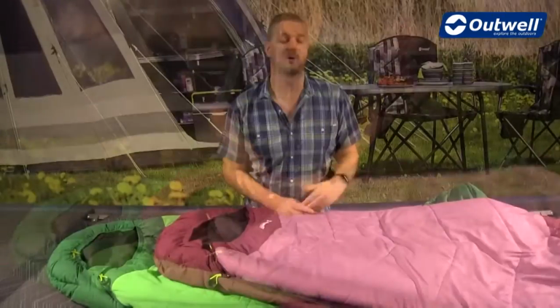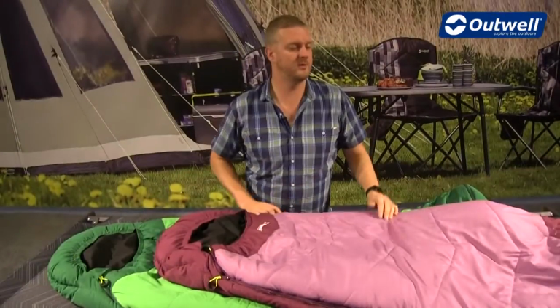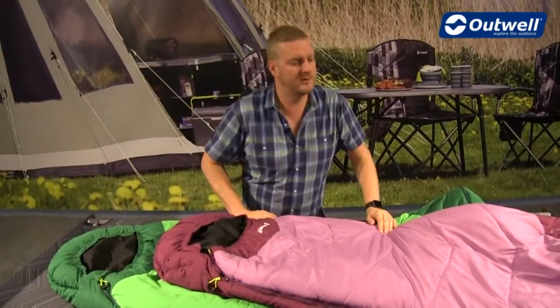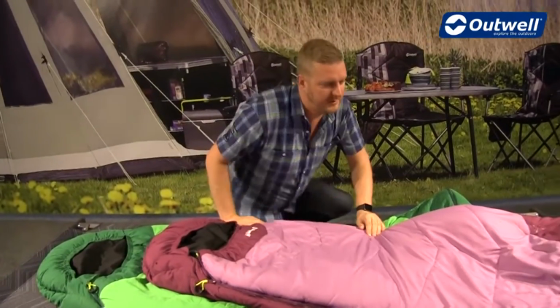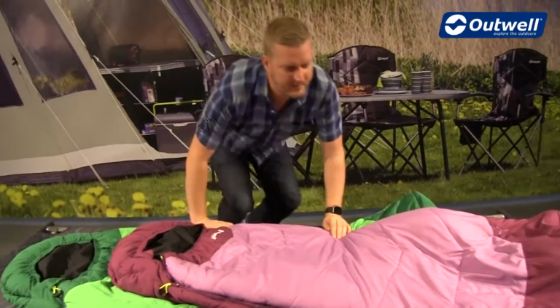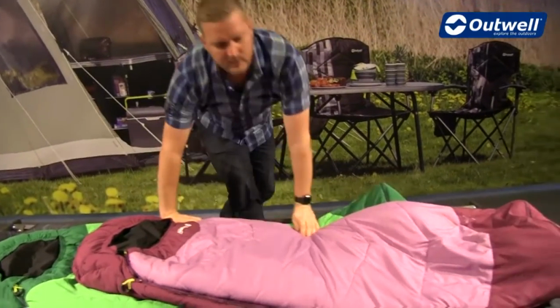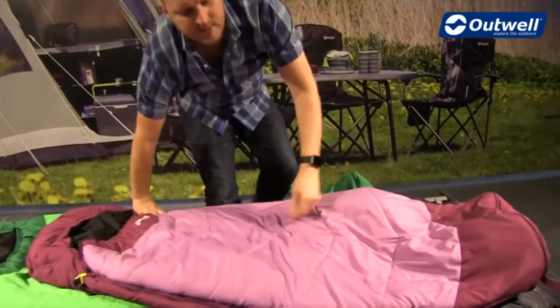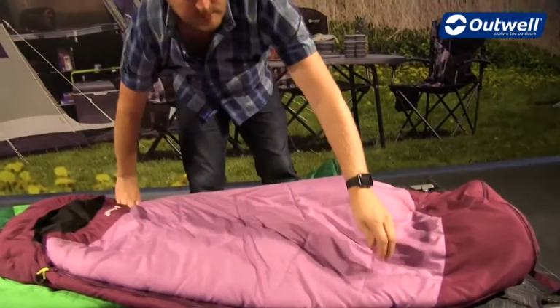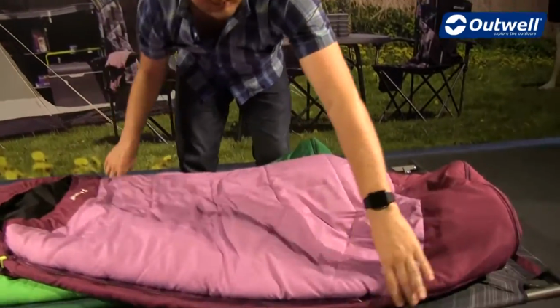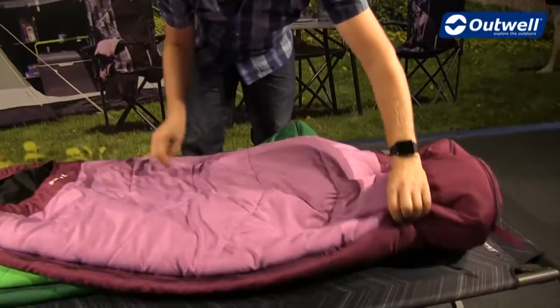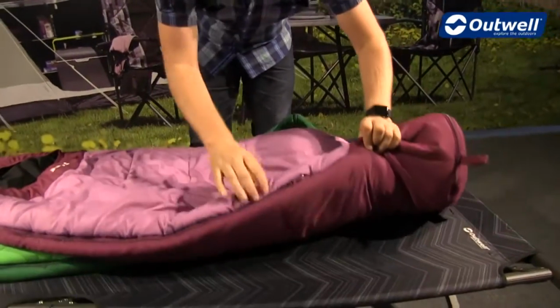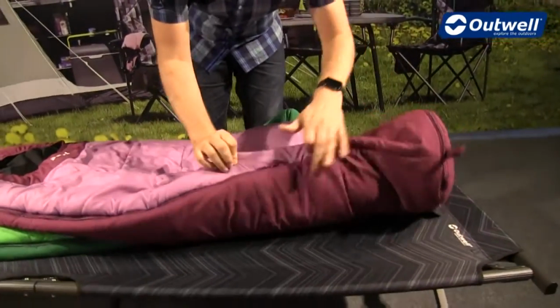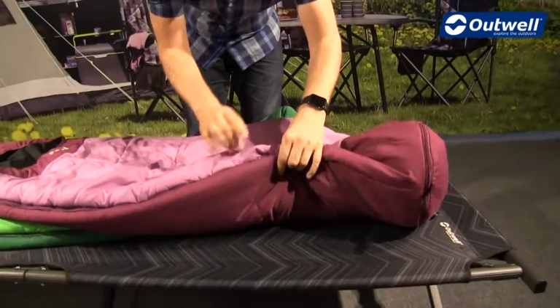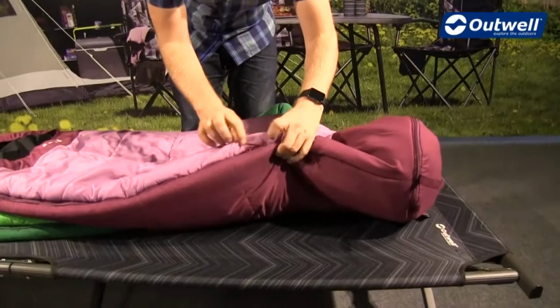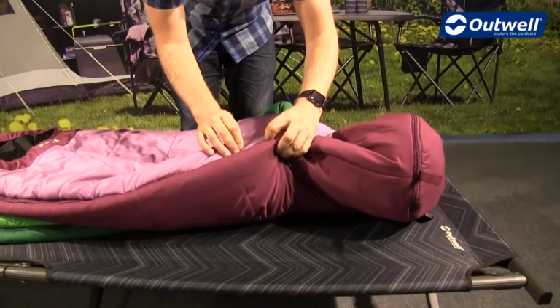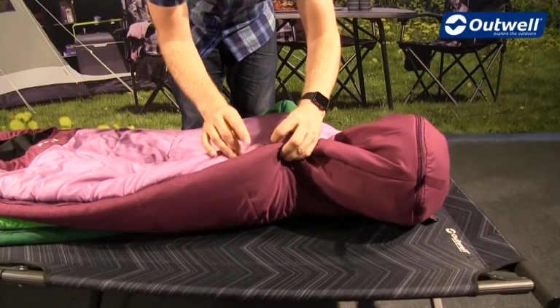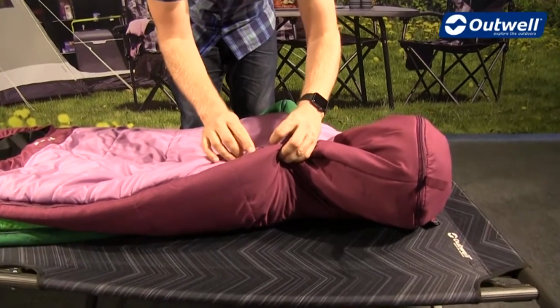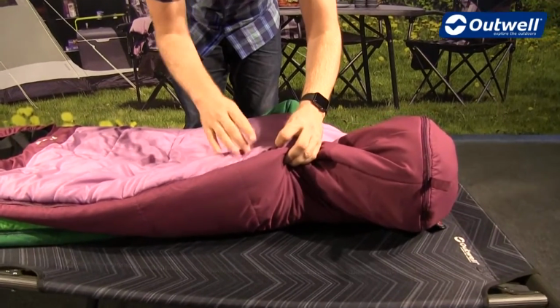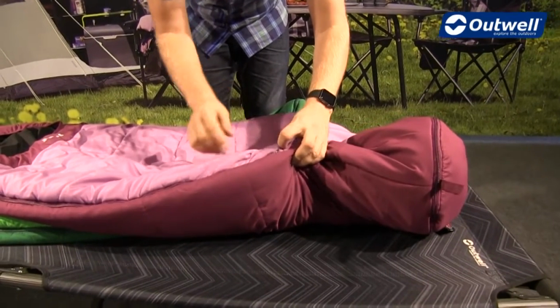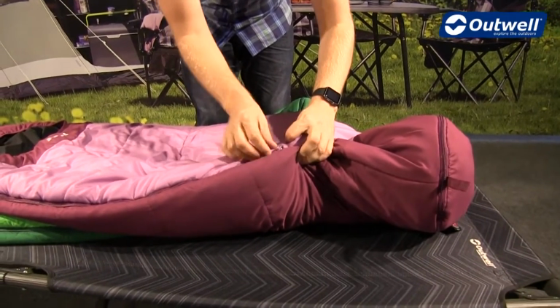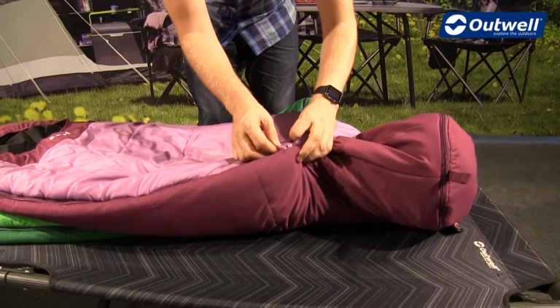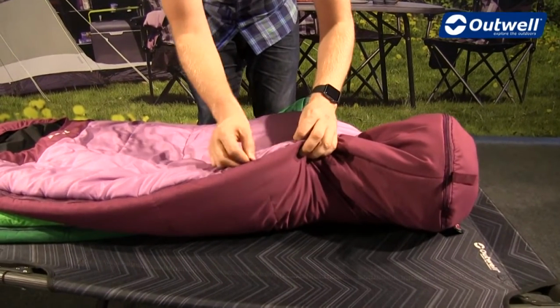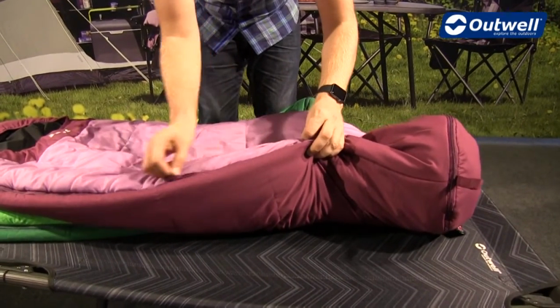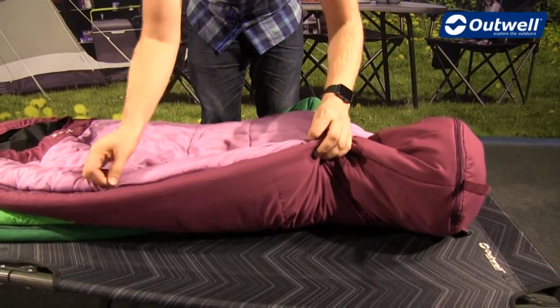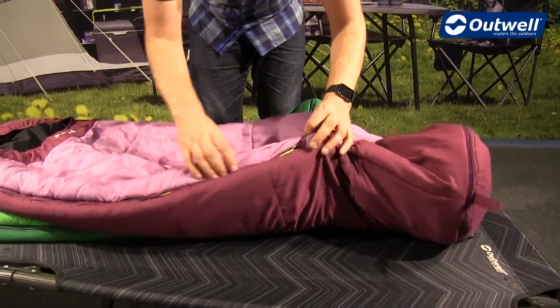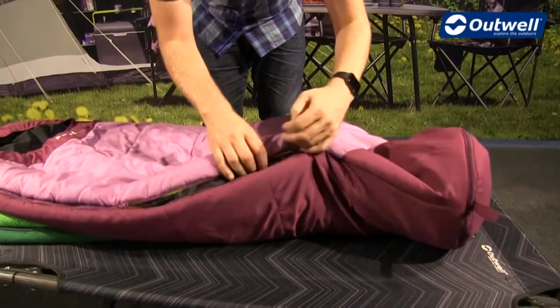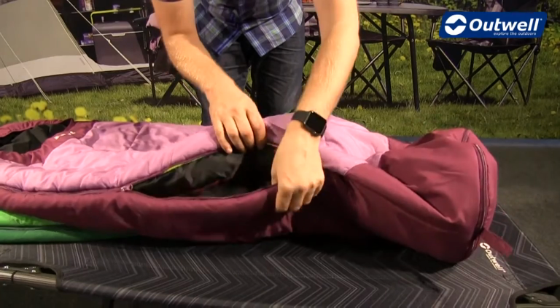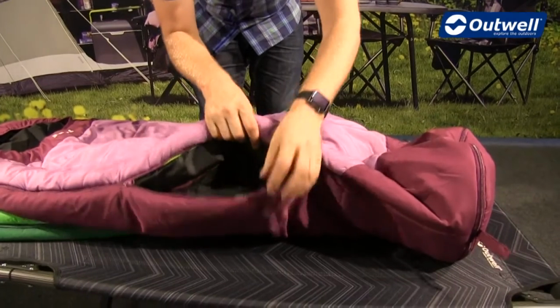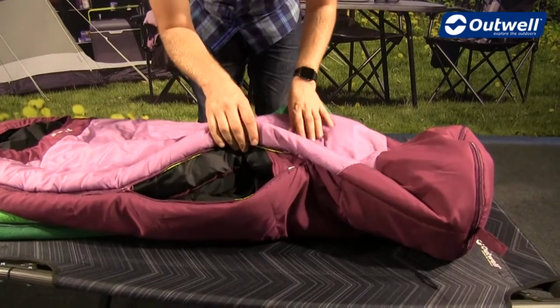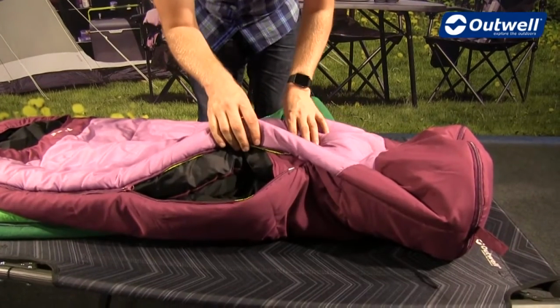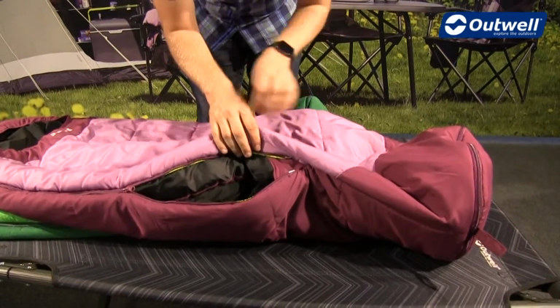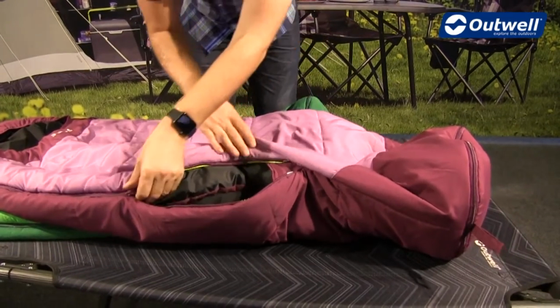Coming down towards the bottom of the bag, we do have a two-way zipper, so there is another zip puller at the bottom. If it gets a little bit warm inside the bag, you can just open that up from the bottom for a little bit of ventilation.